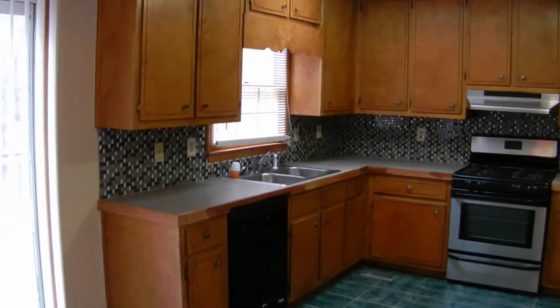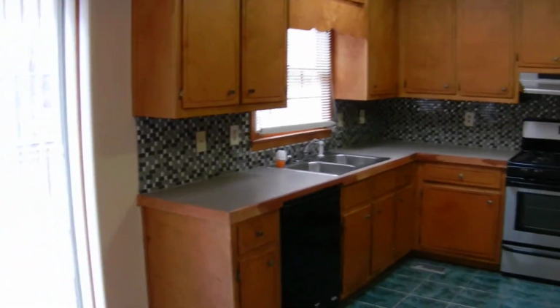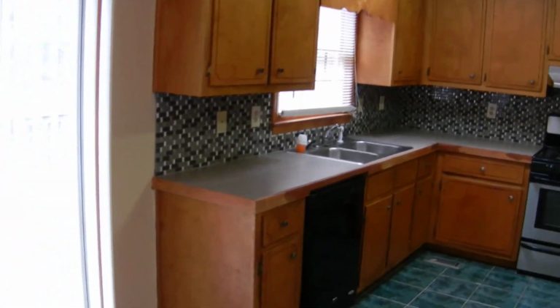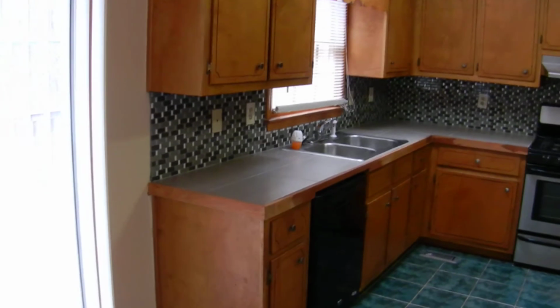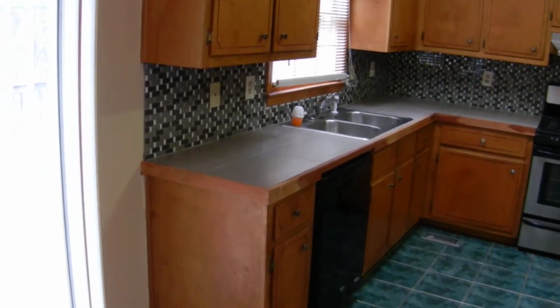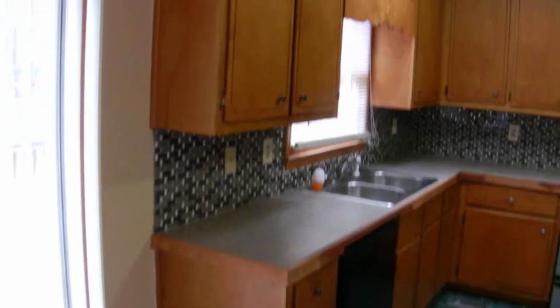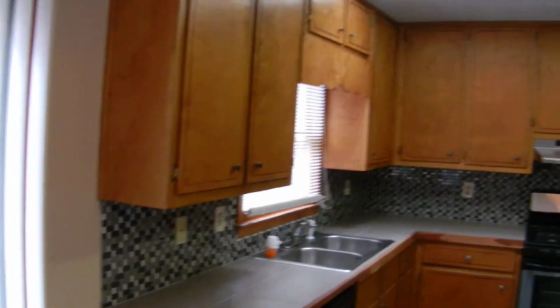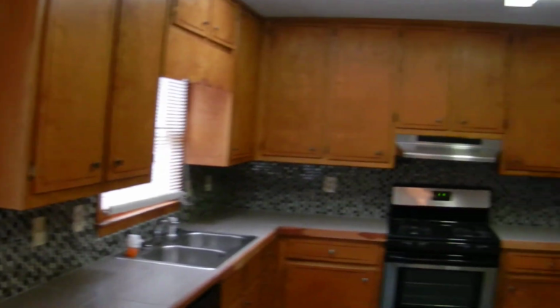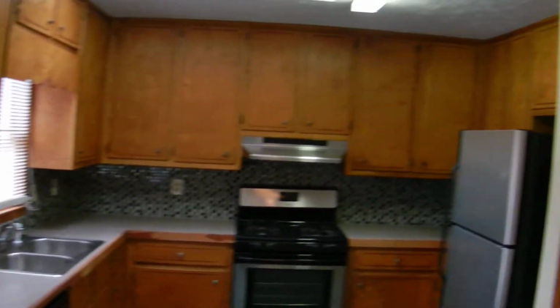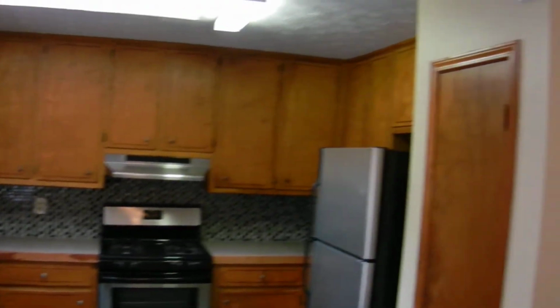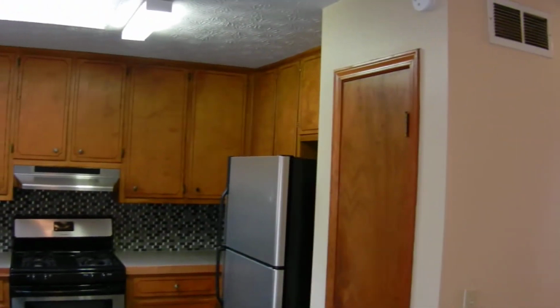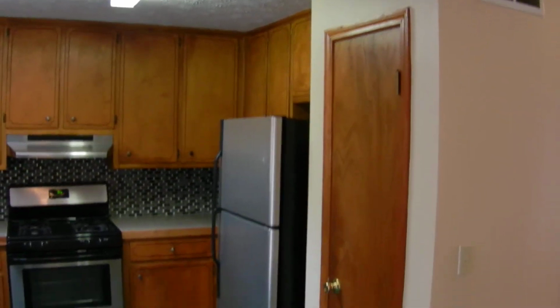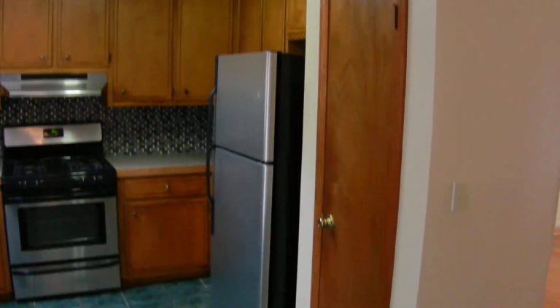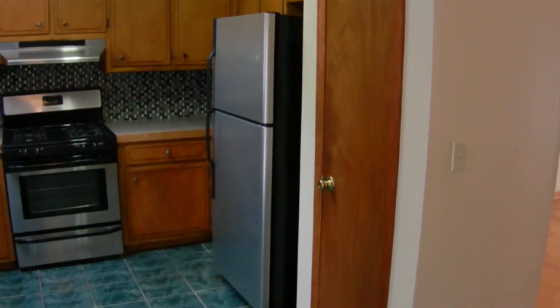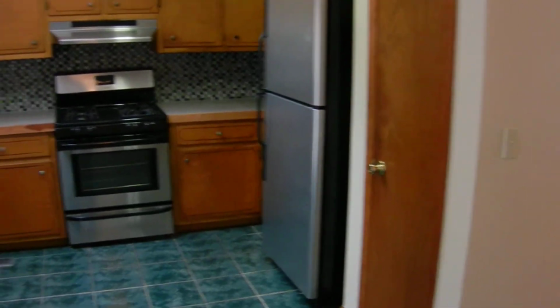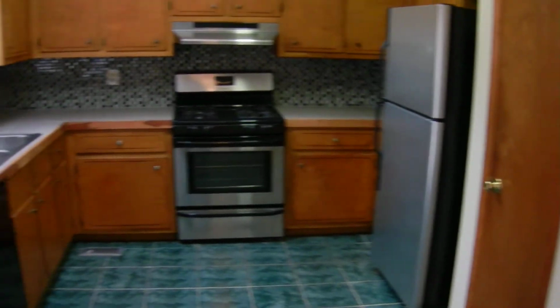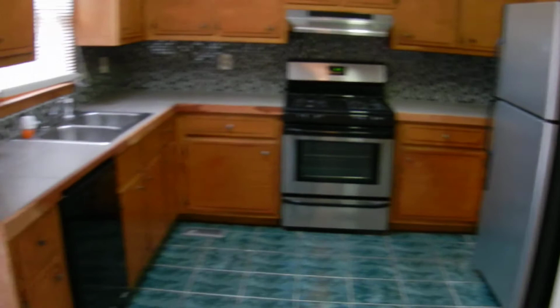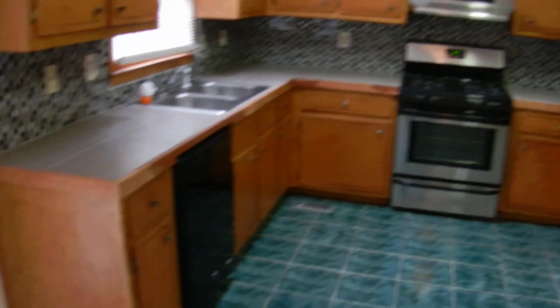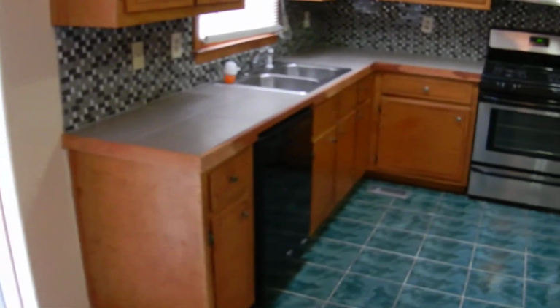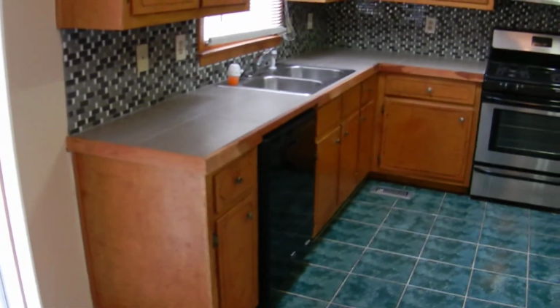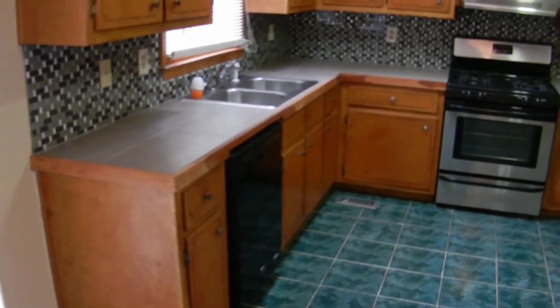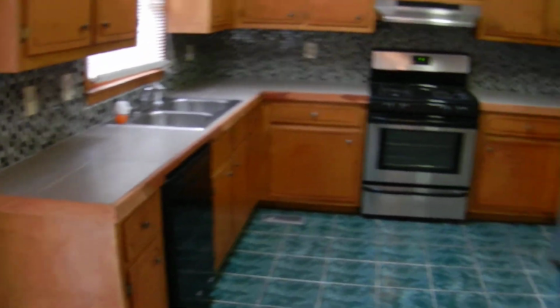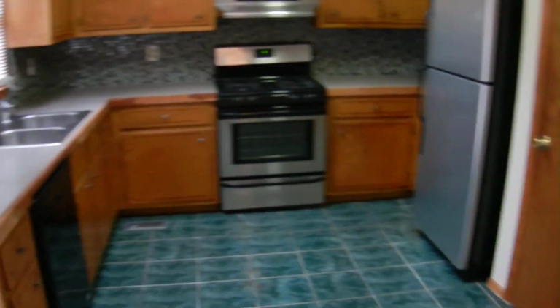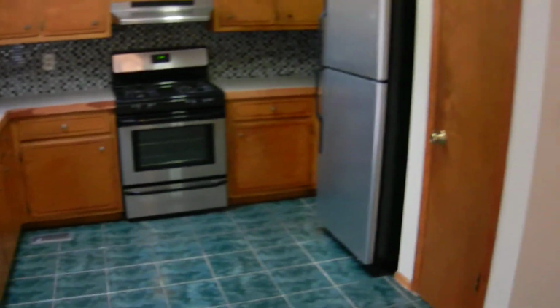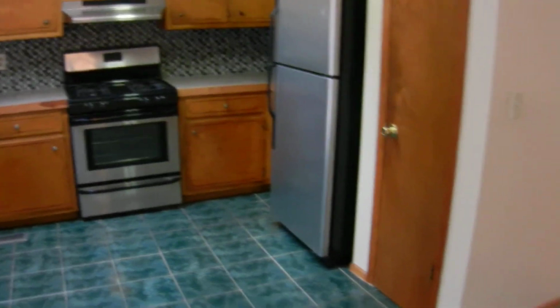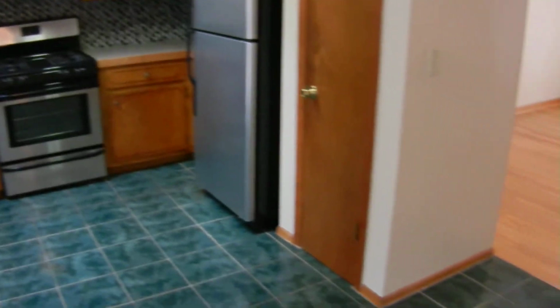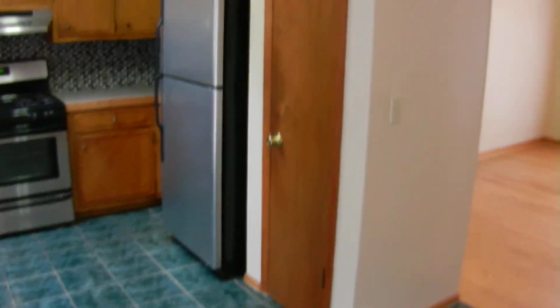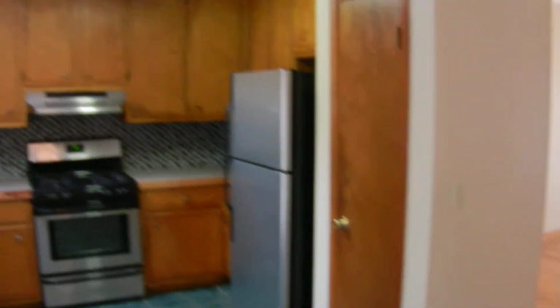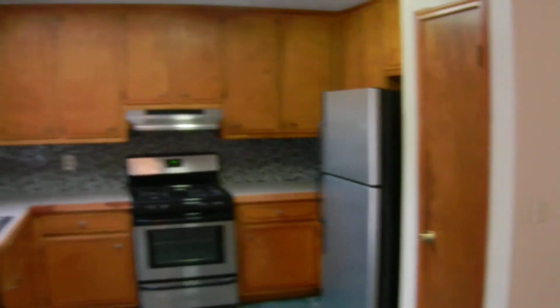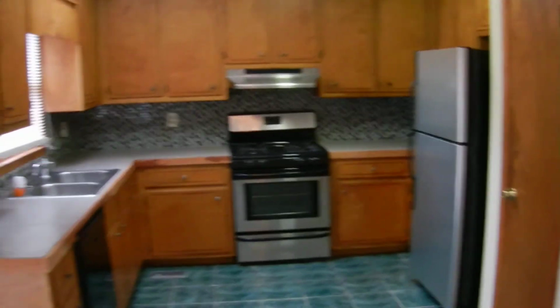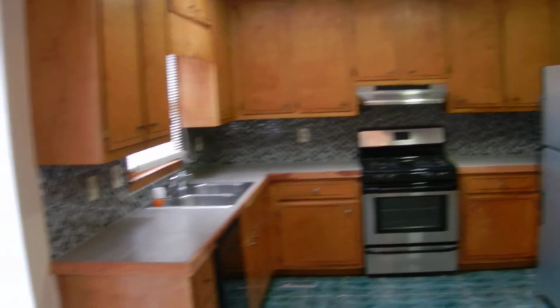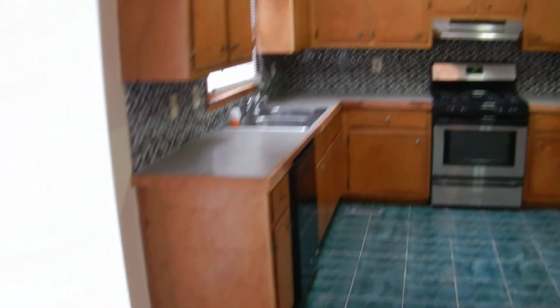Look at this kitchen — solid surface counters, plenty of cabinets and countertop space, stainless steel appliances: dishwasher, range oven, and refrigerator, and a pantry as well. It's ready to go.